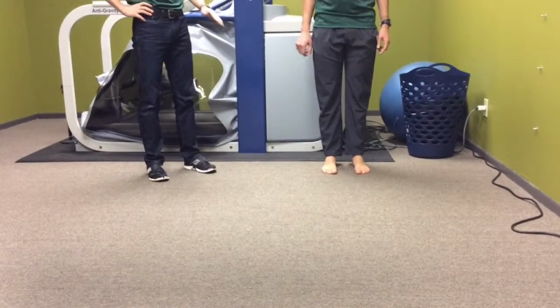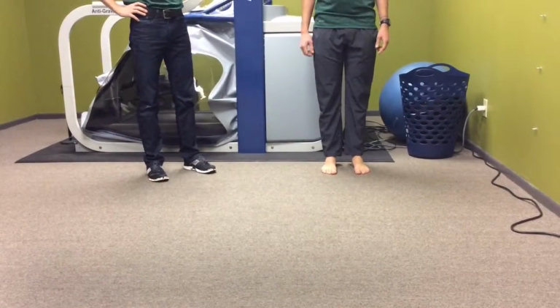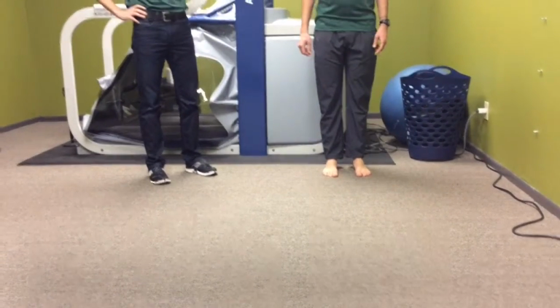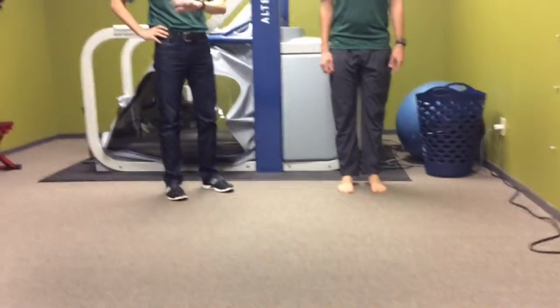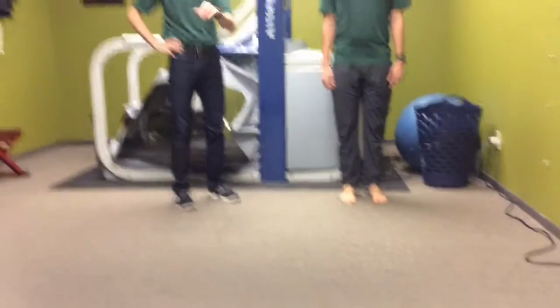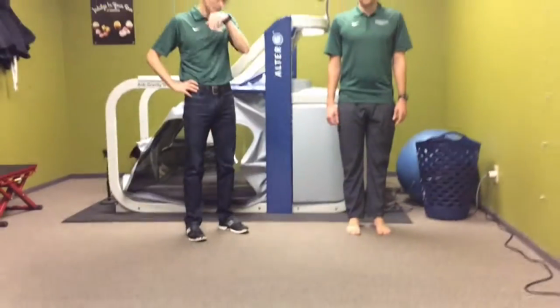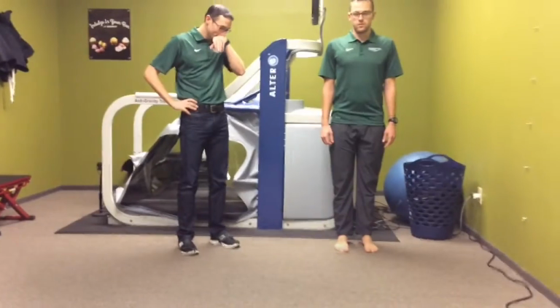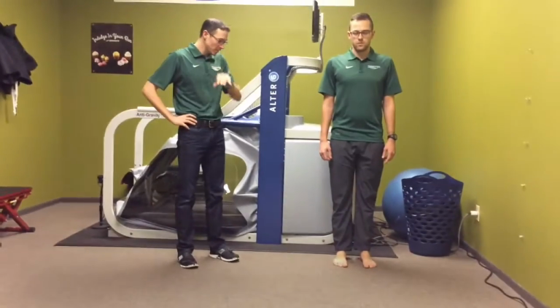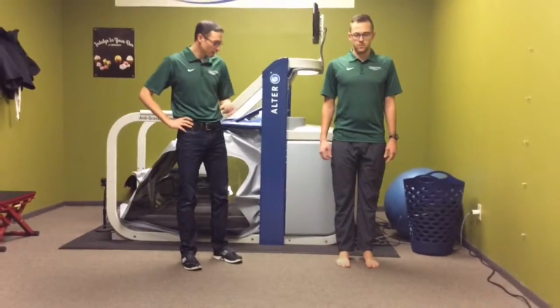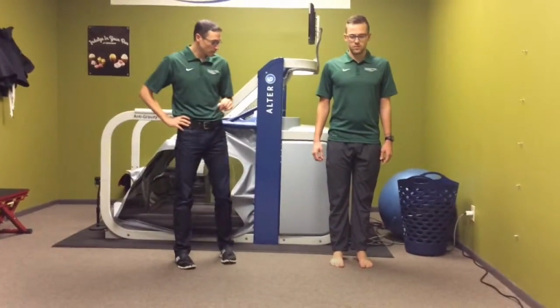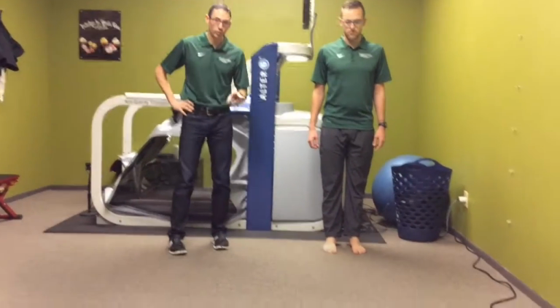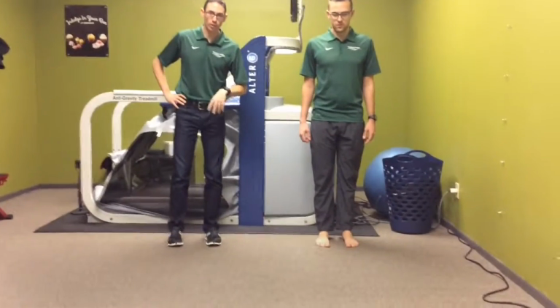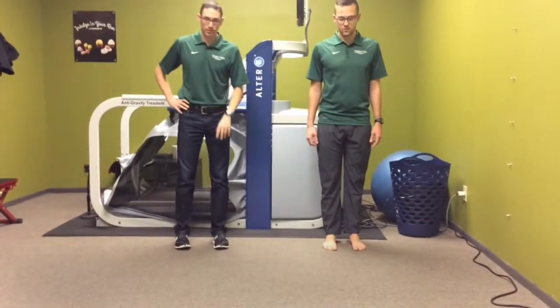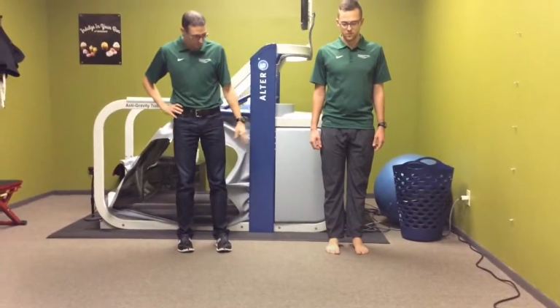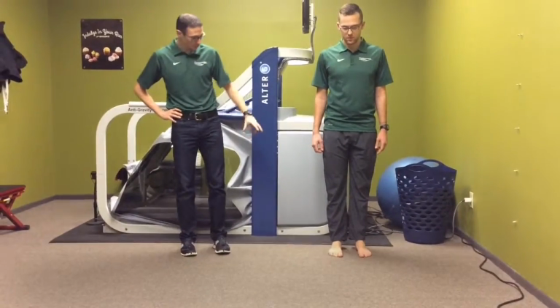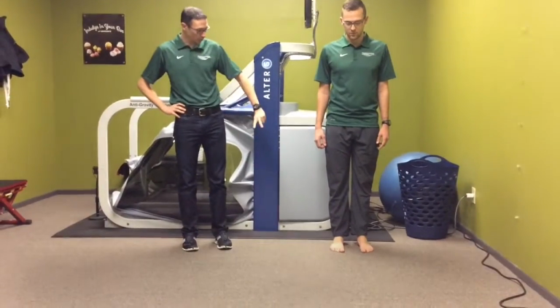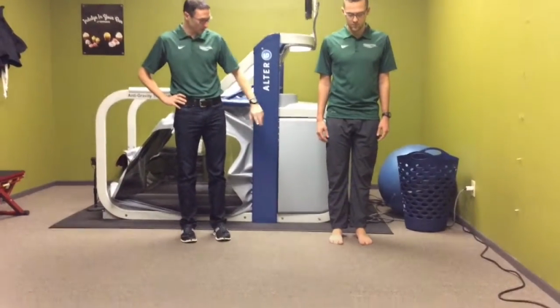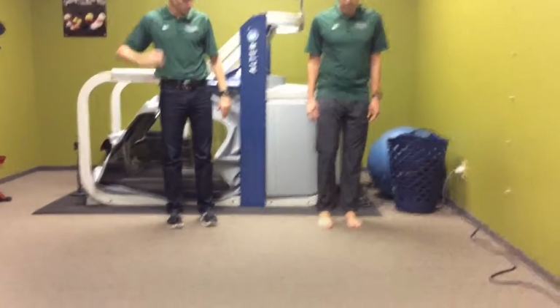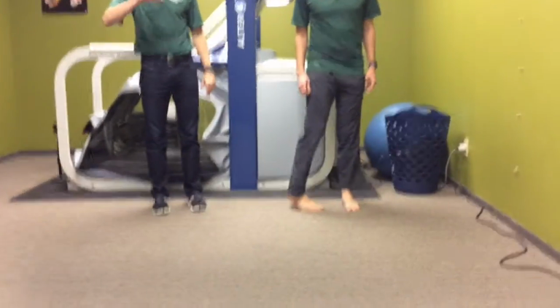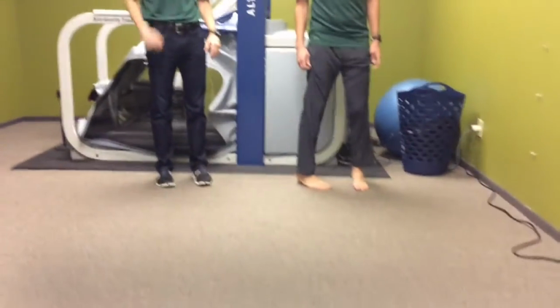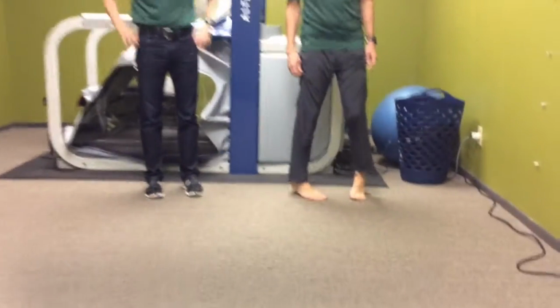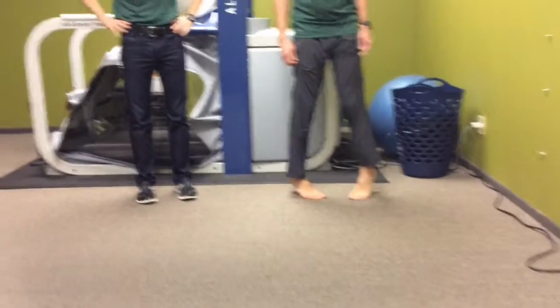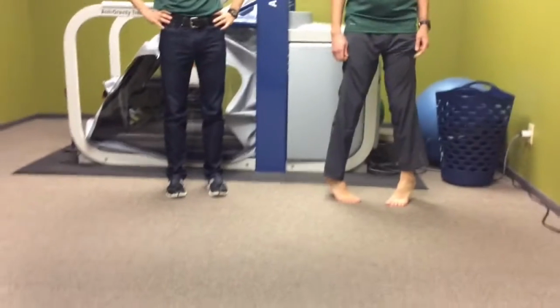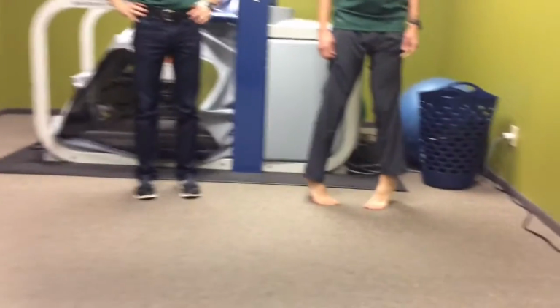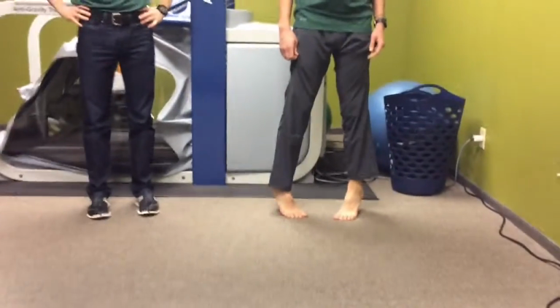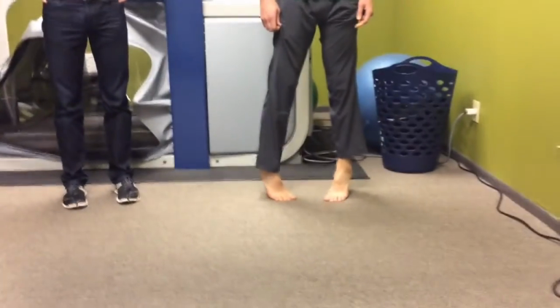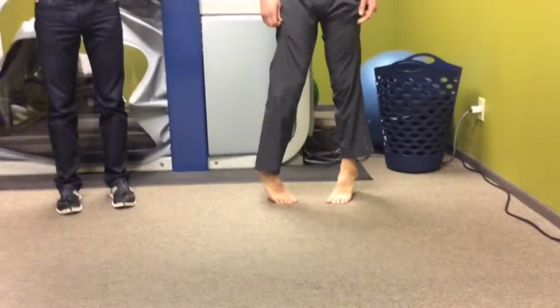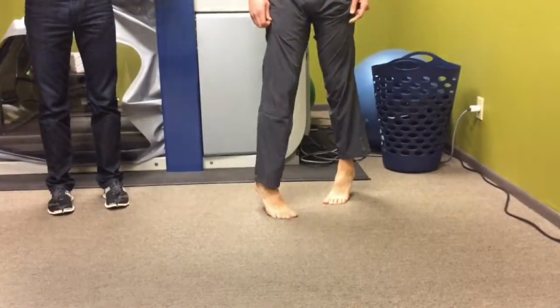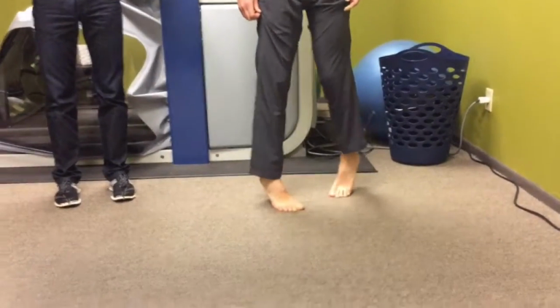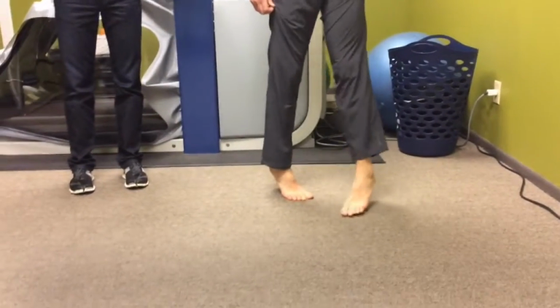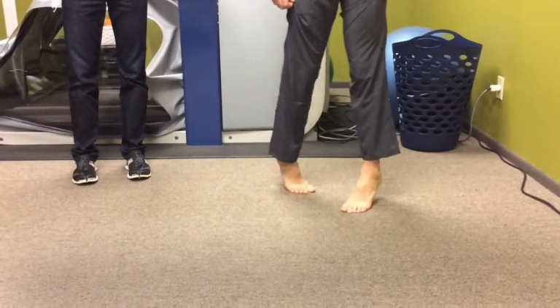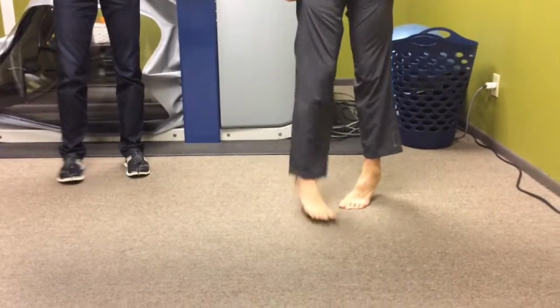The final two are really easy. He's going to turn his feet inward and walk on his forefoot — up high on his tiptoes — while his feet are turned in the whole time.